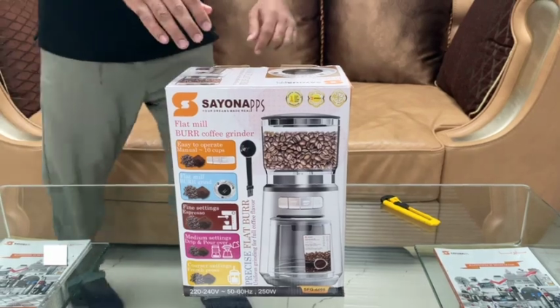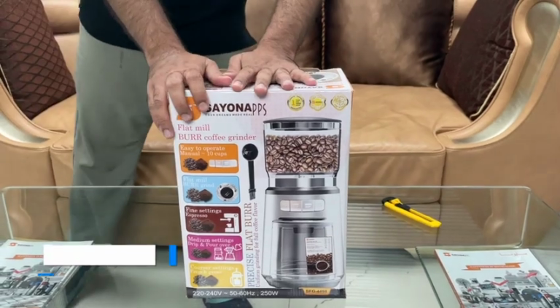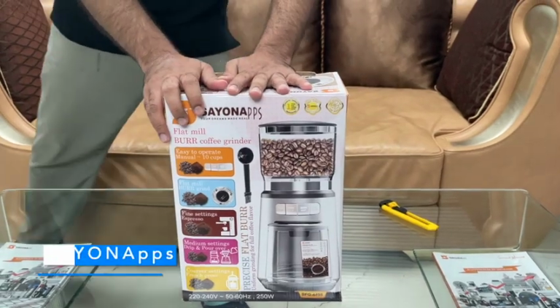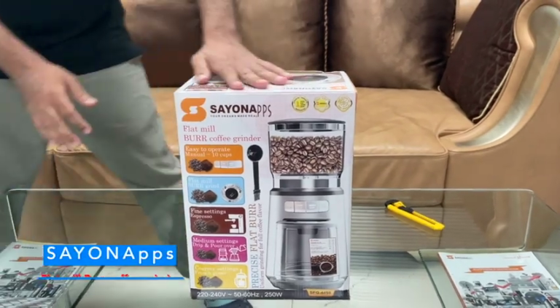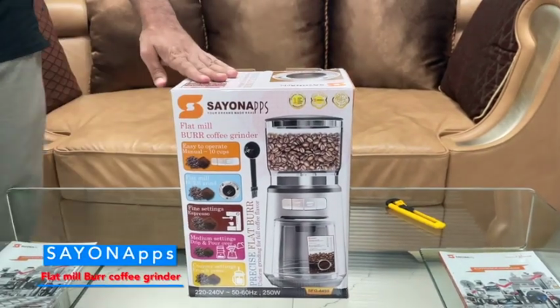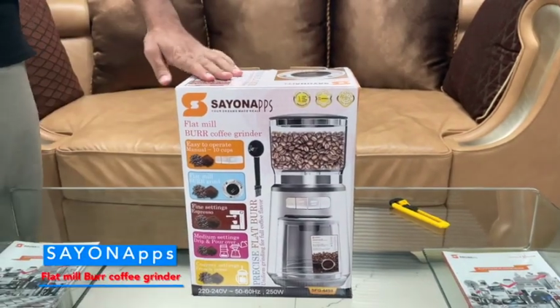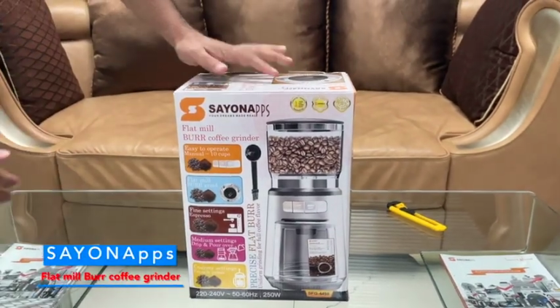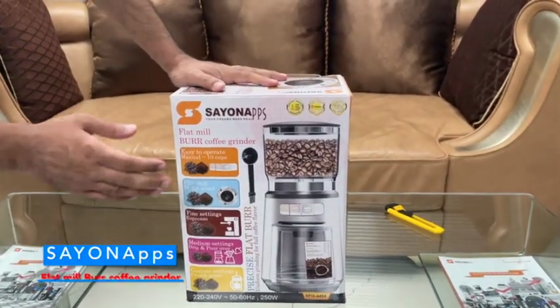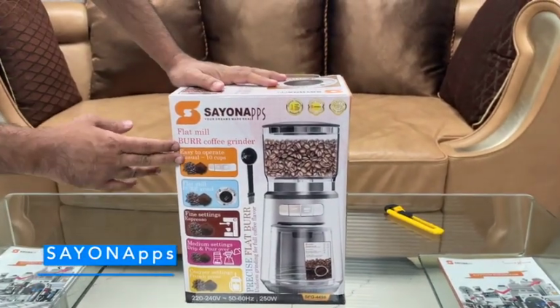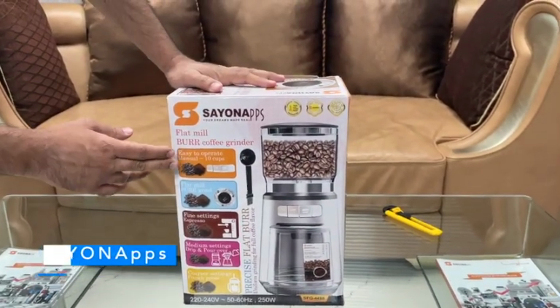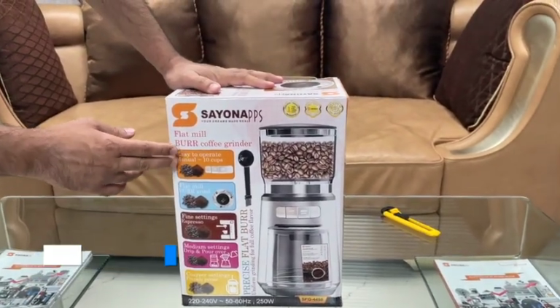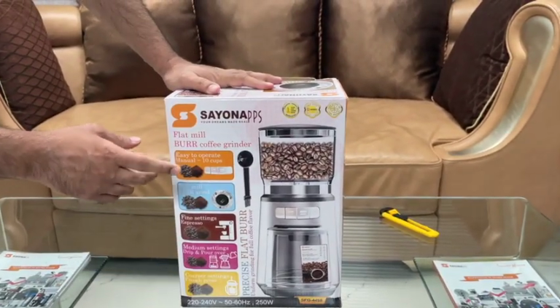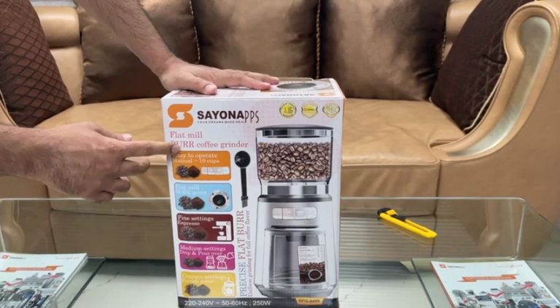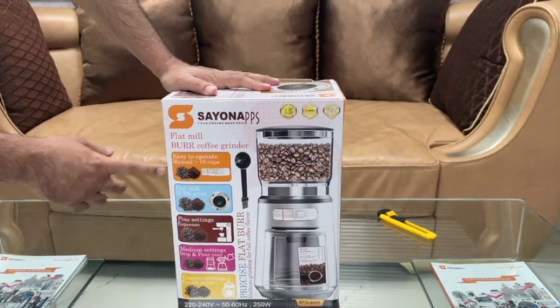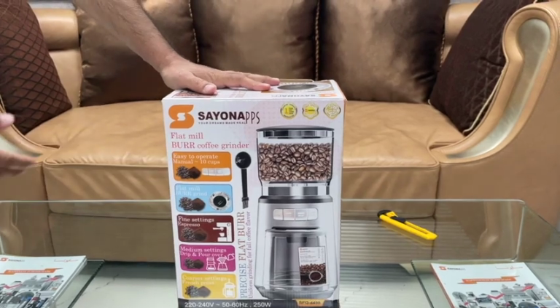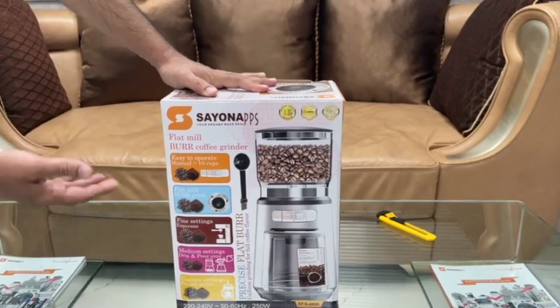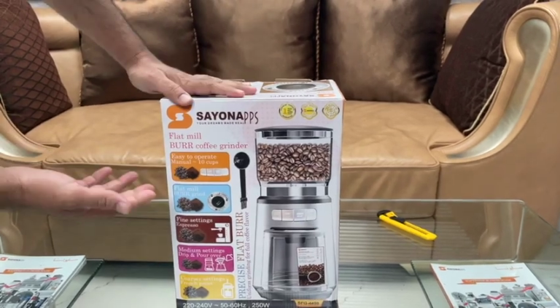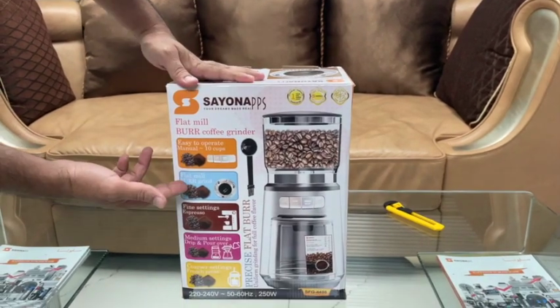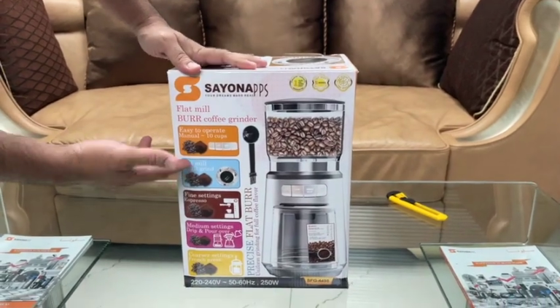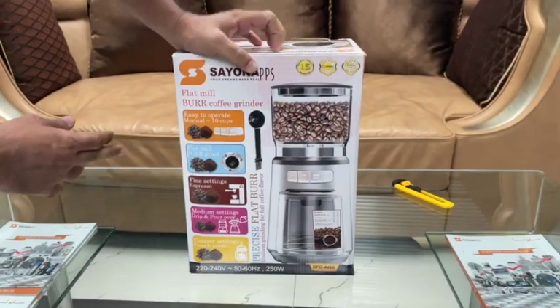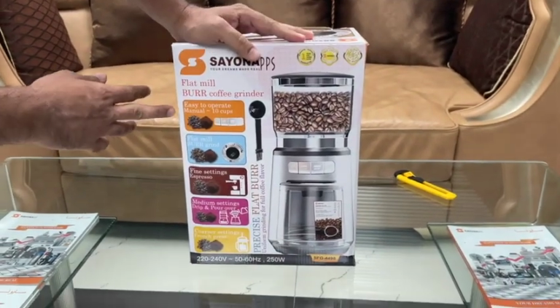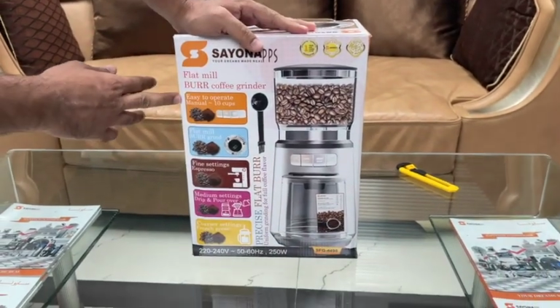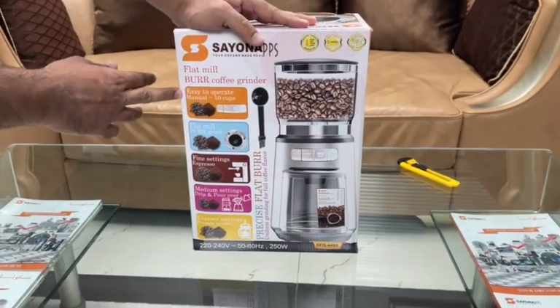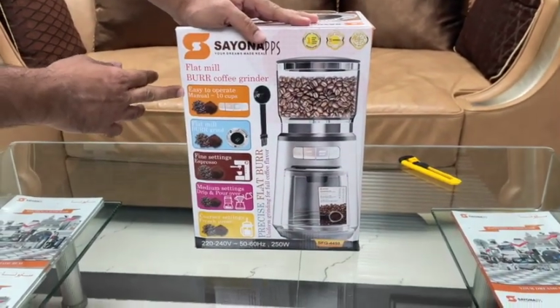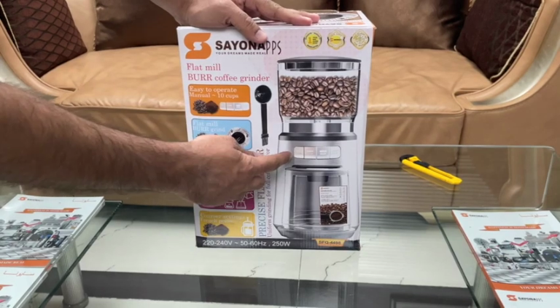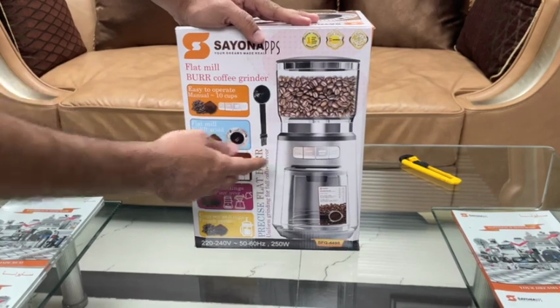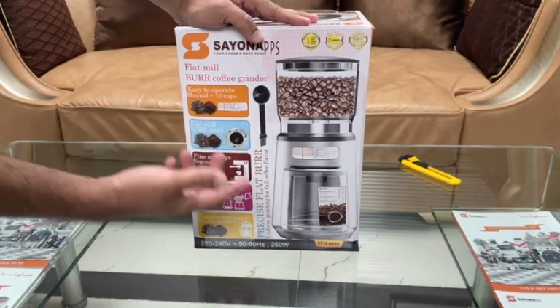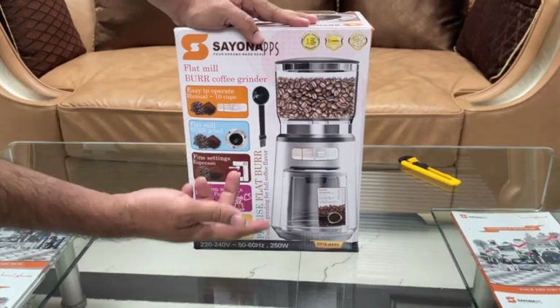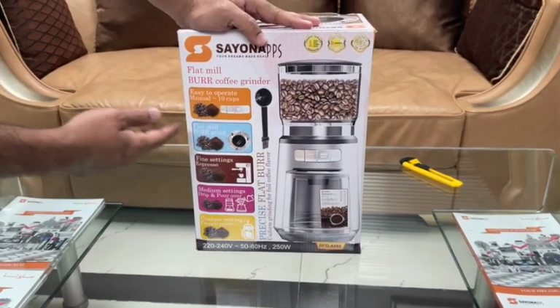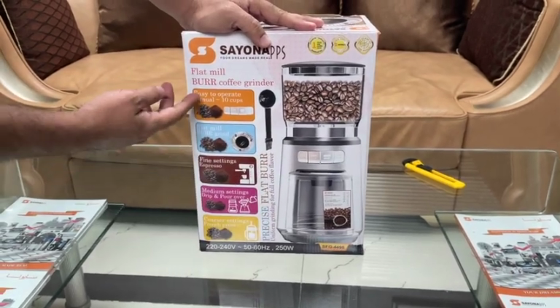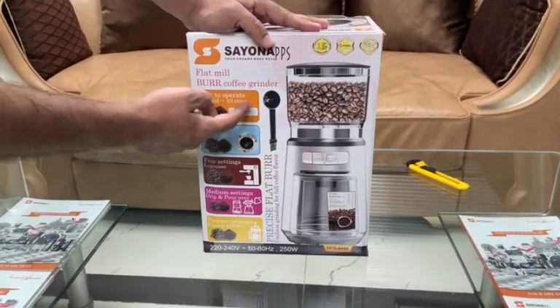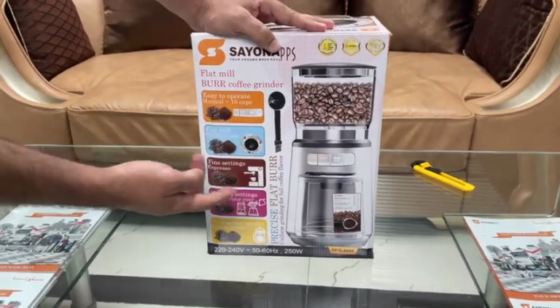Hi friends, welcome. Today let us introduce our burr coffee grinder. As you can see, this one is a flat mill. It is easy to operate — just one push button, from manual to 10-cup settings.